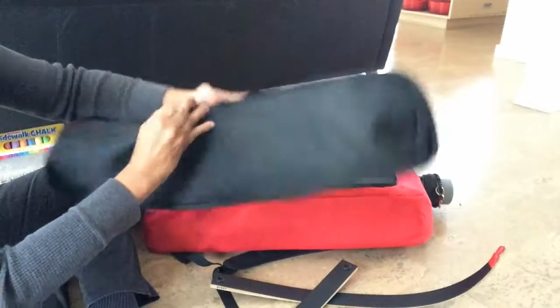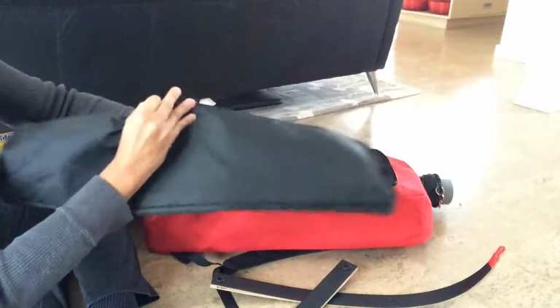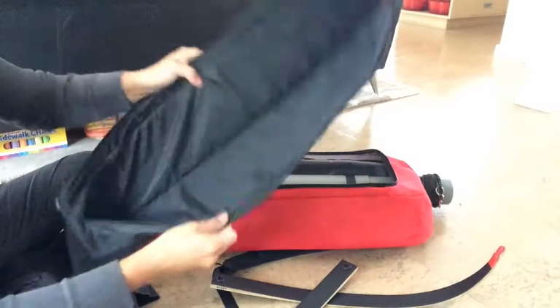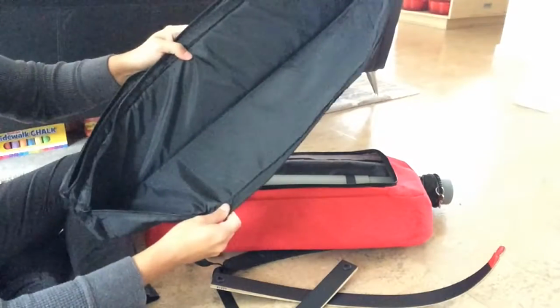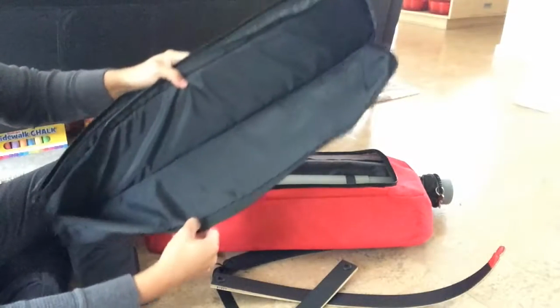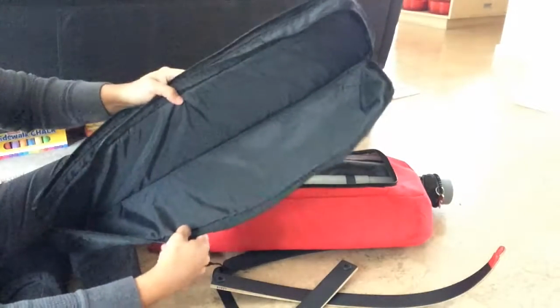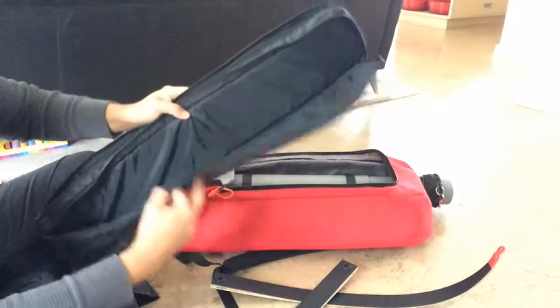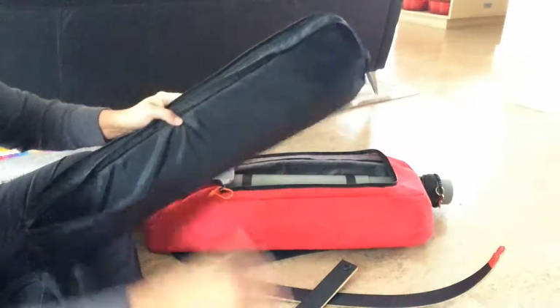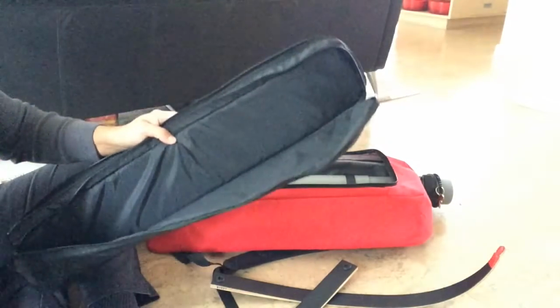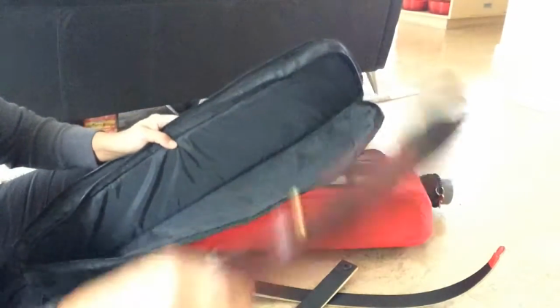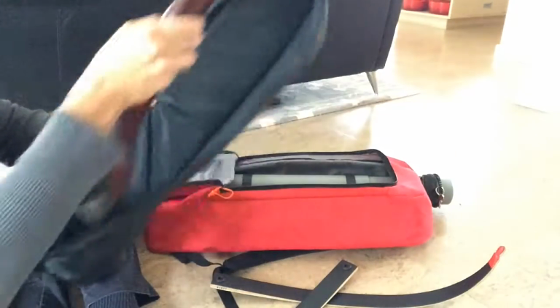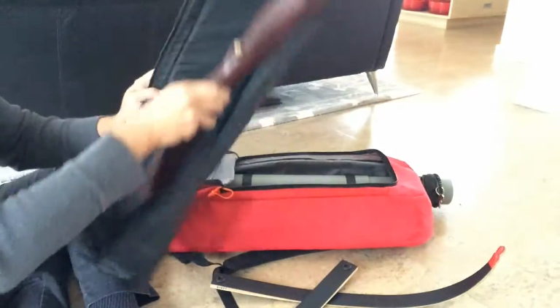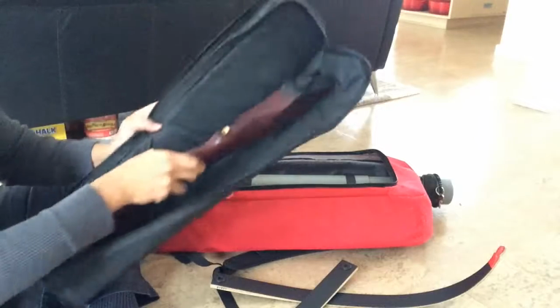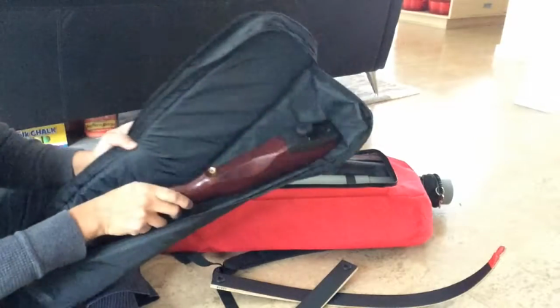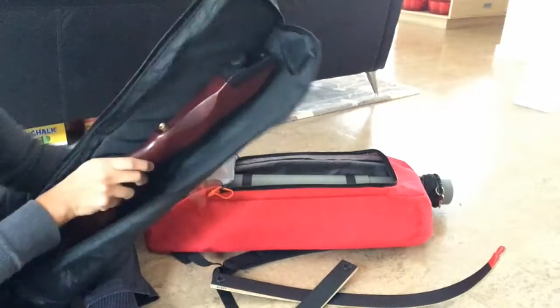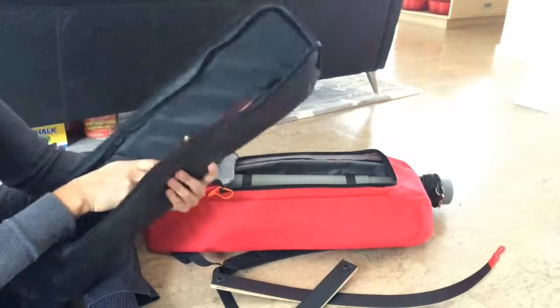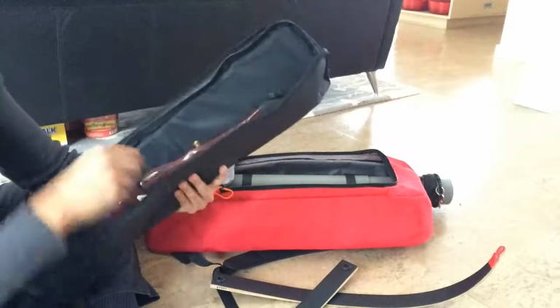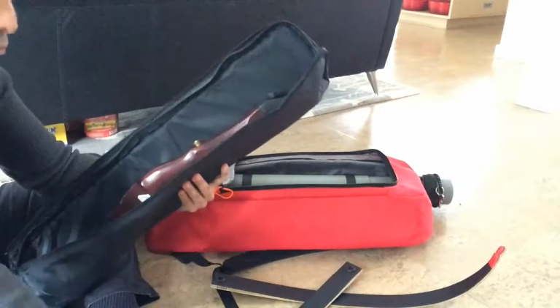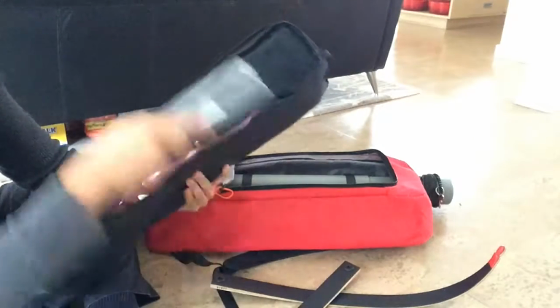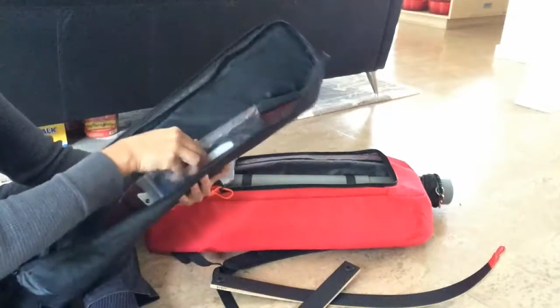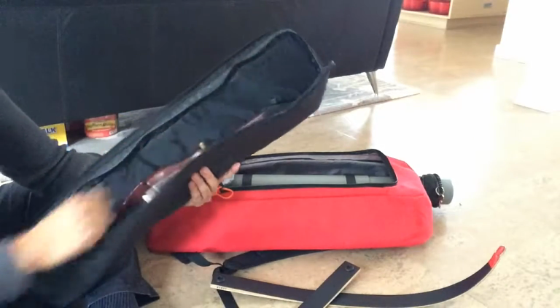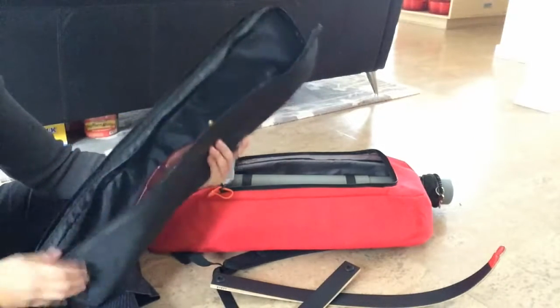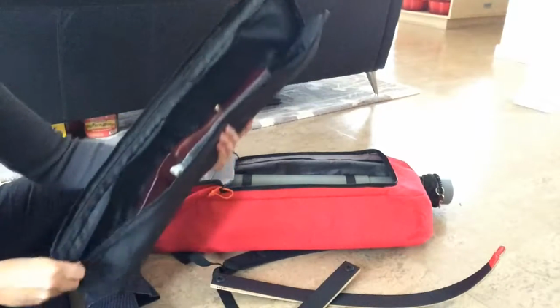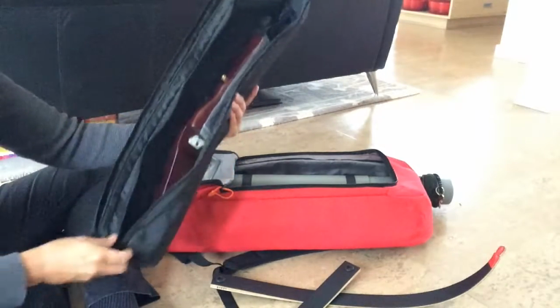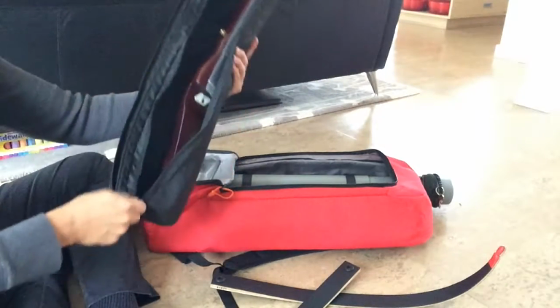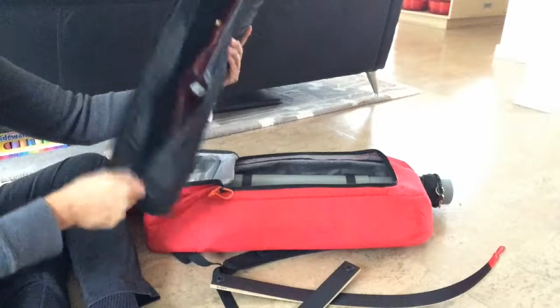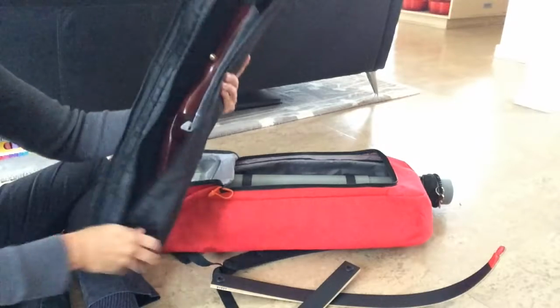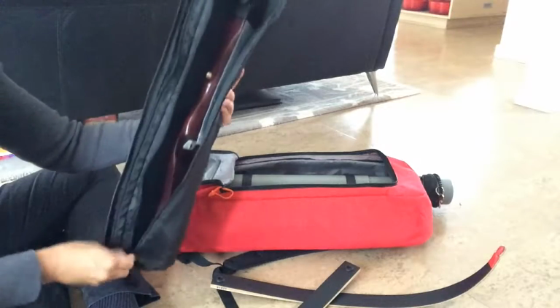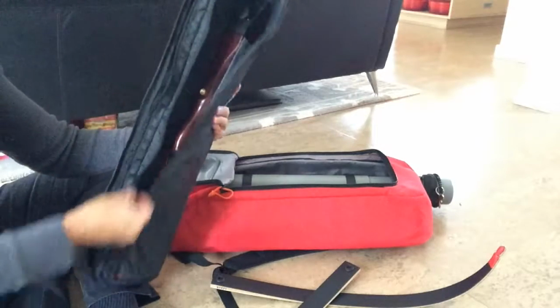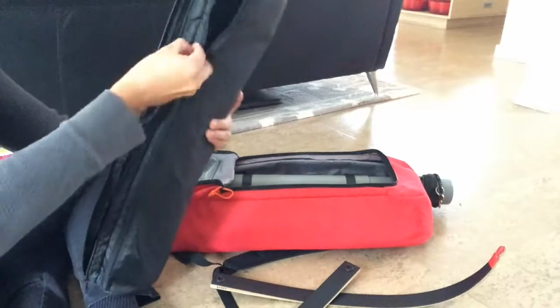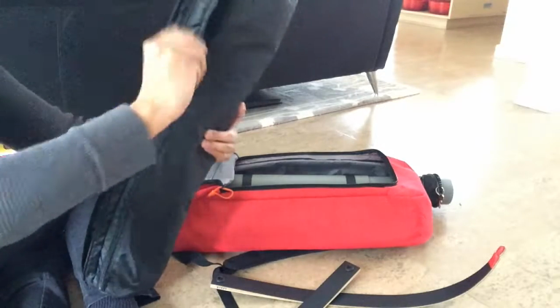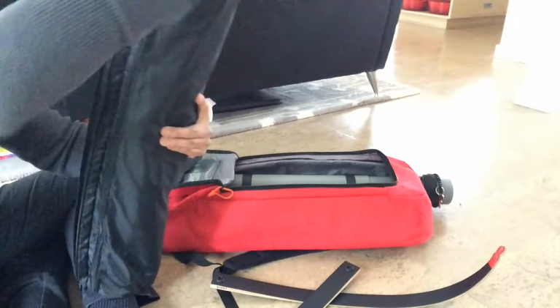You kind of have to fiddle with it to close it, but it's very nice and padded. I've read about someone losing theirs and there are no replacement ones available, so you've got to really stay on top of this one — if it gets worn down you might be out of luck.